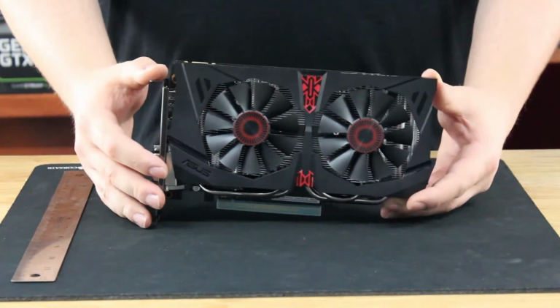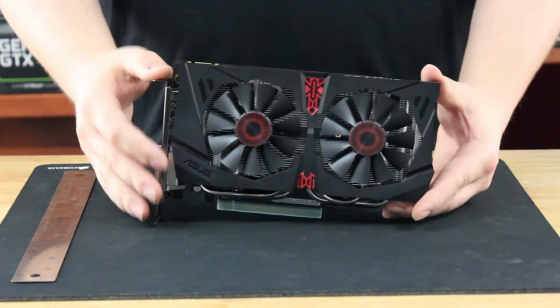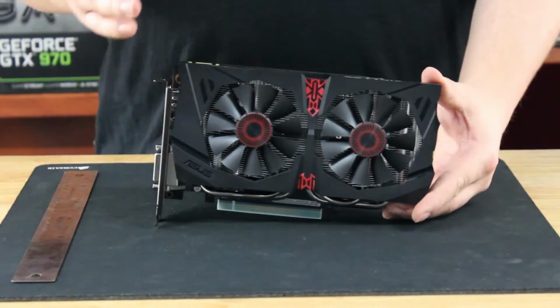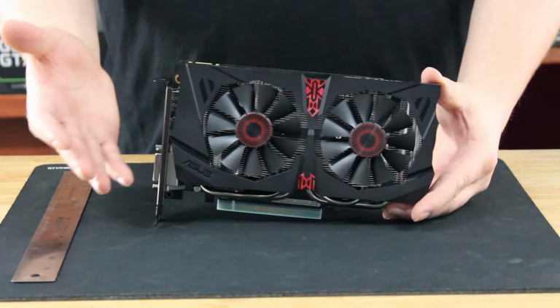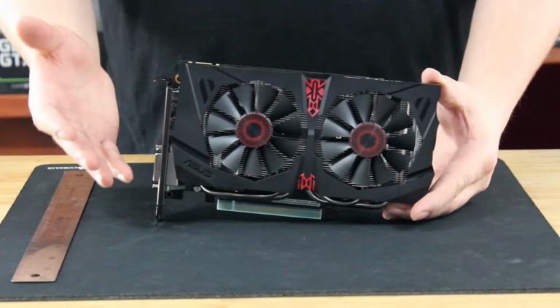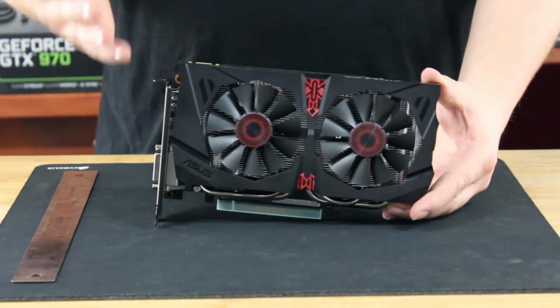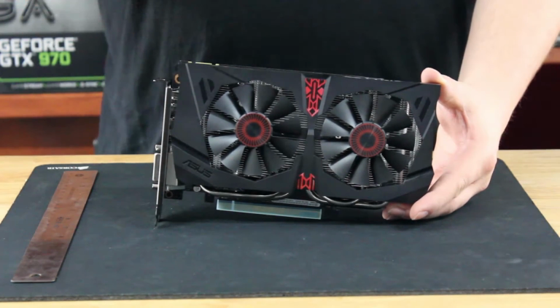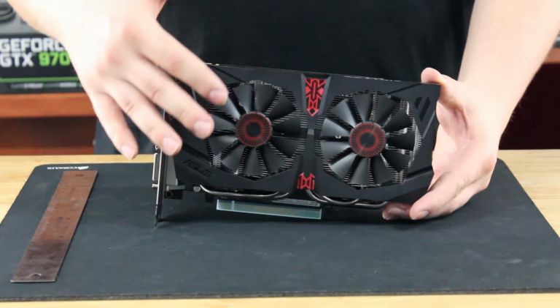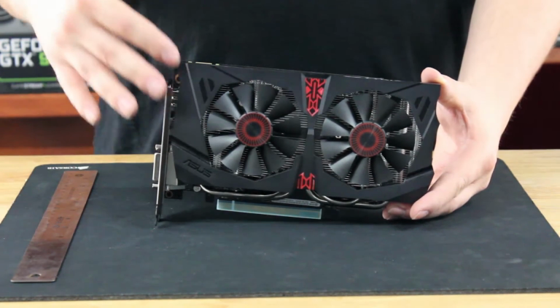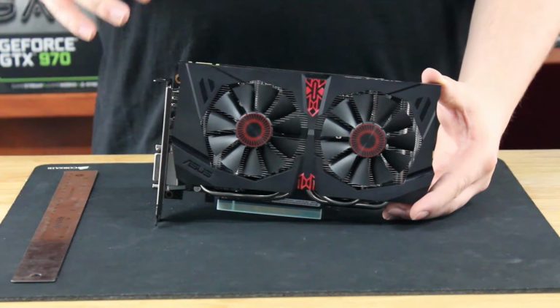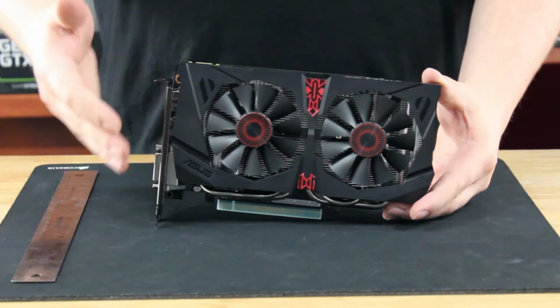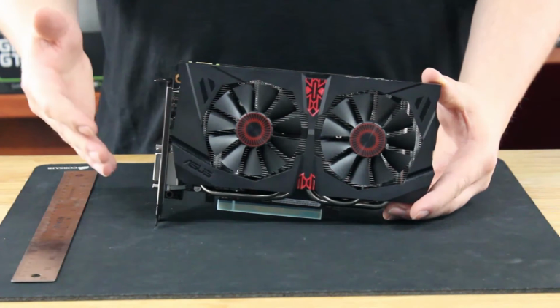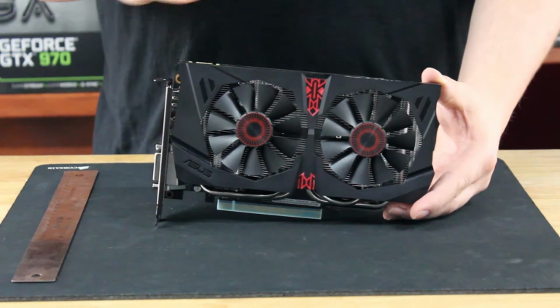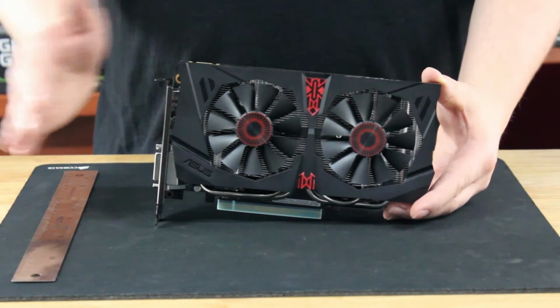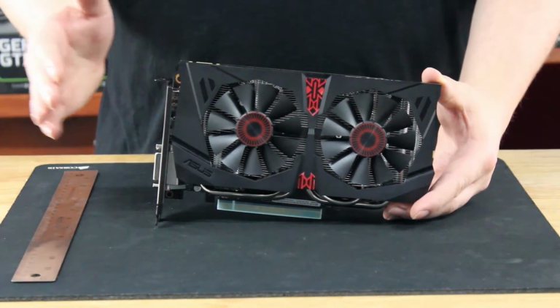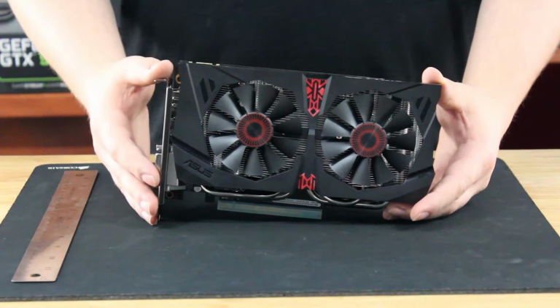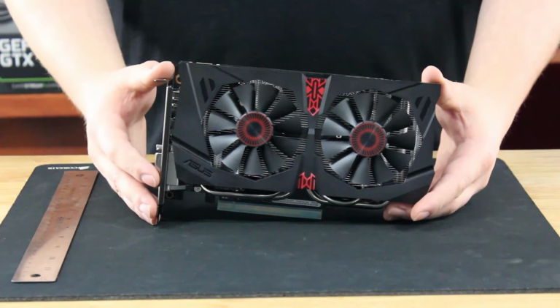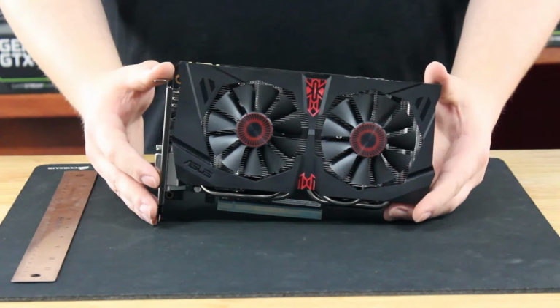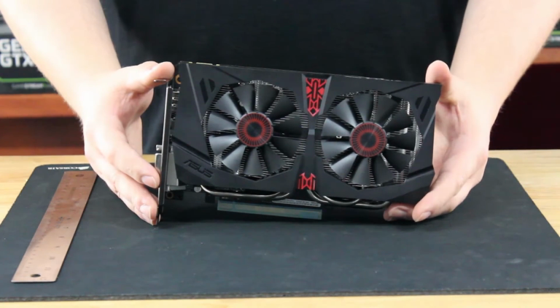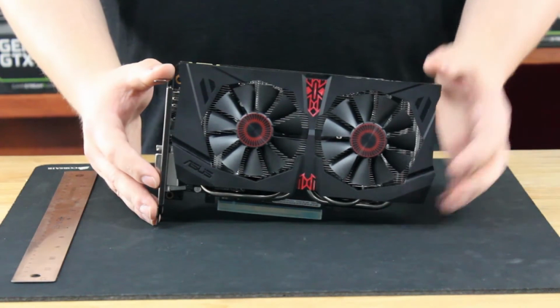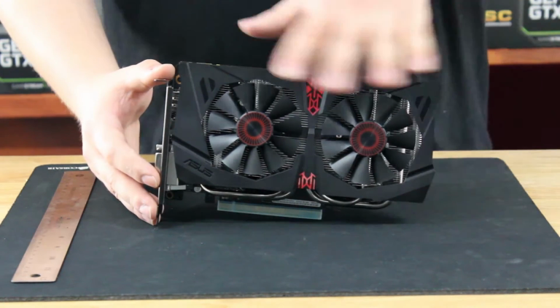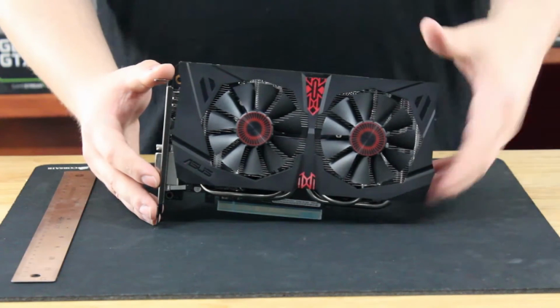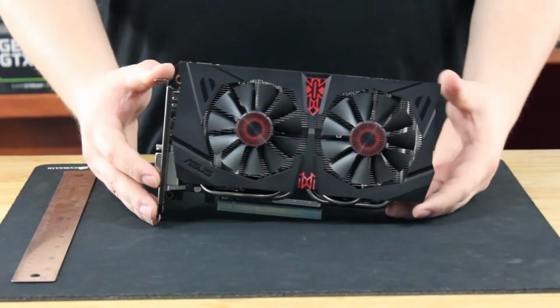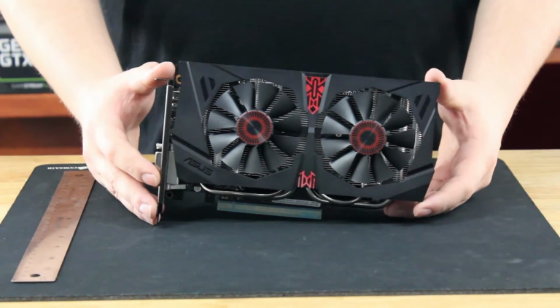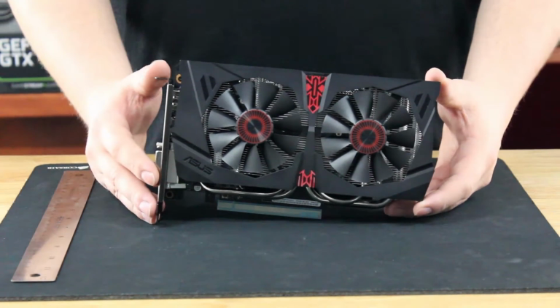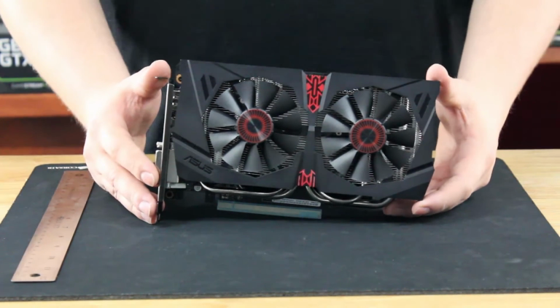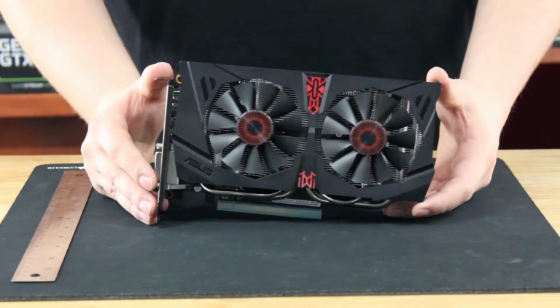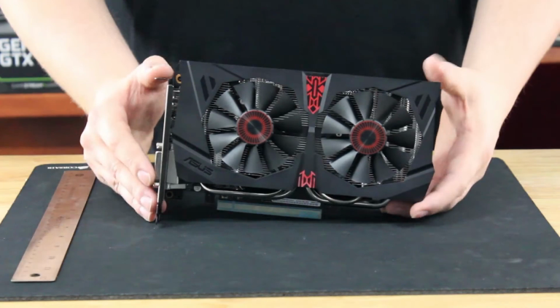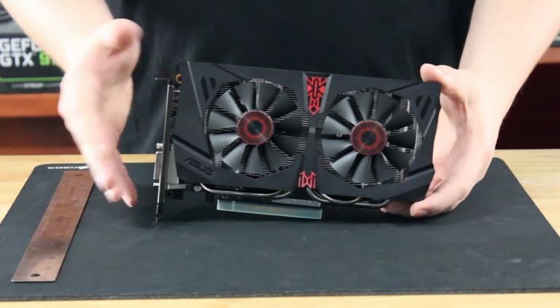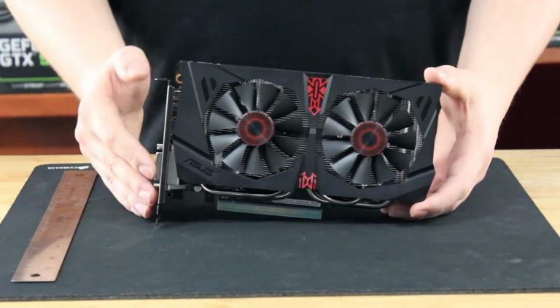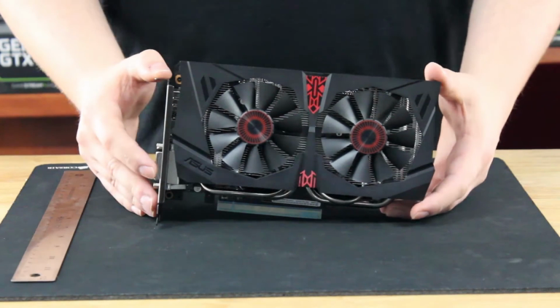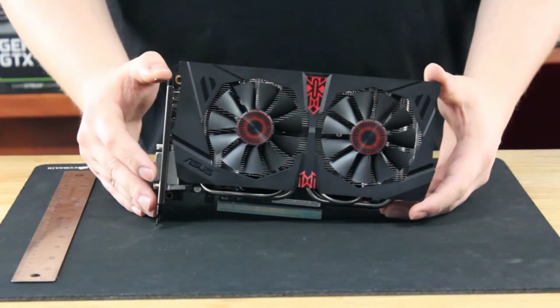It's an owl because the Strix coolers, under a certain temperature, are completely silent. Owls are supposed to be the dark and silent killers in the night, so that's what Asus is trying to go with this line.